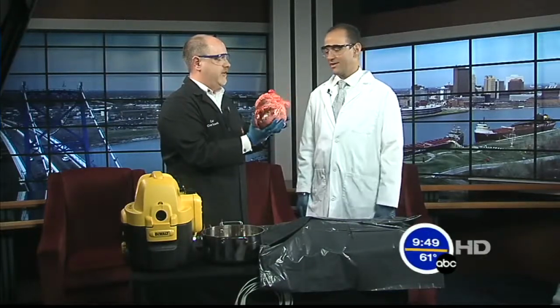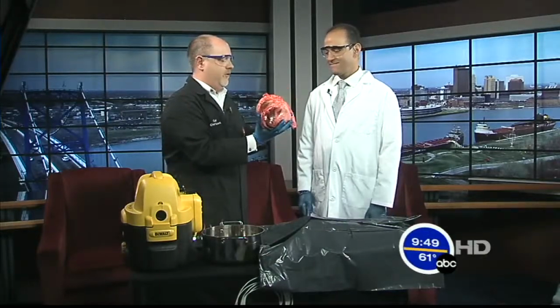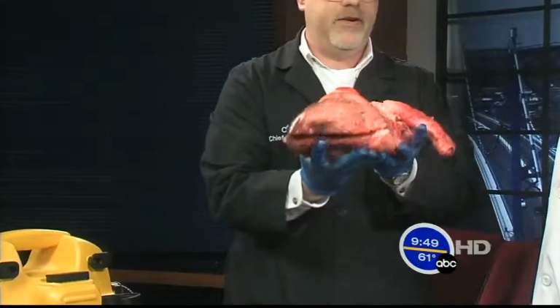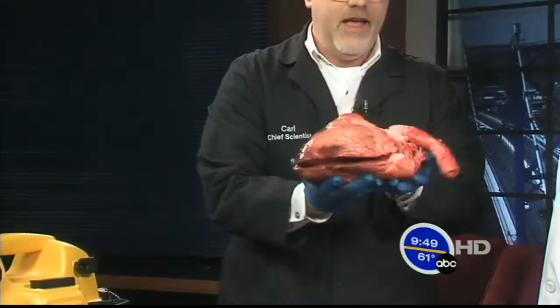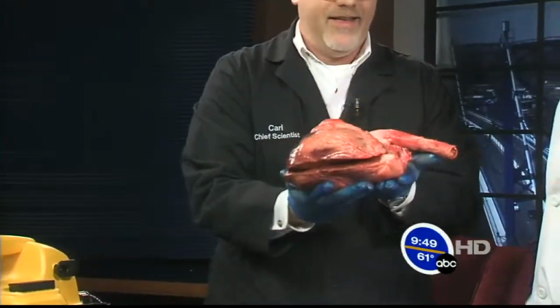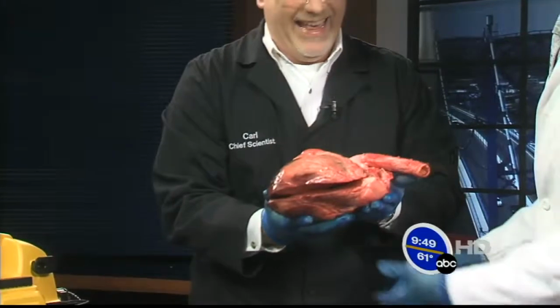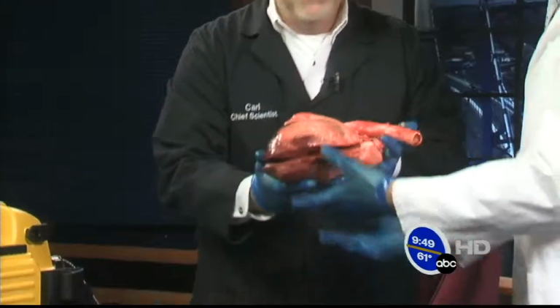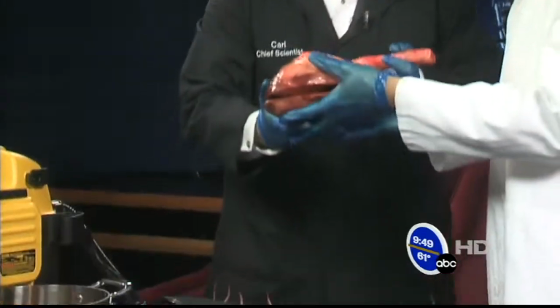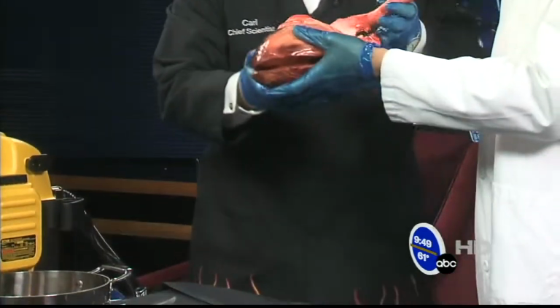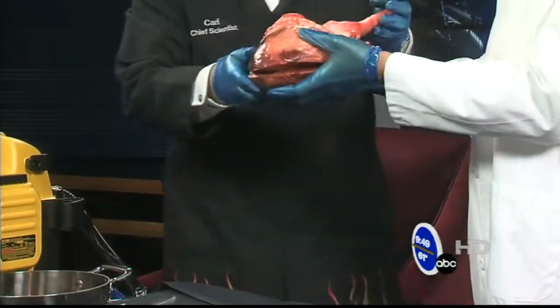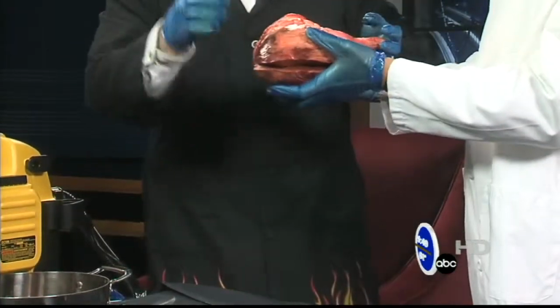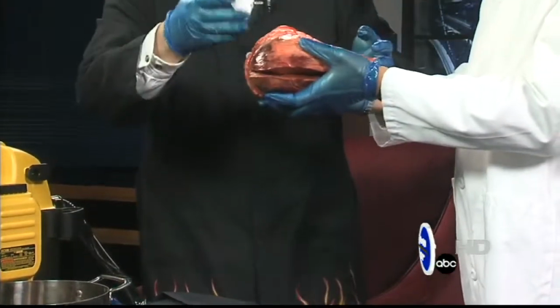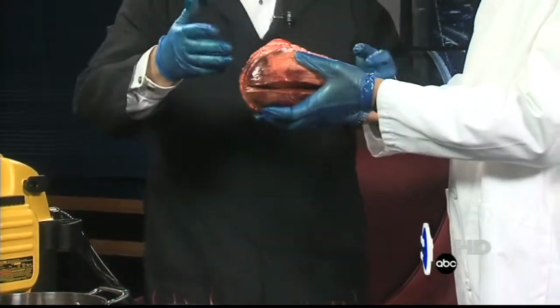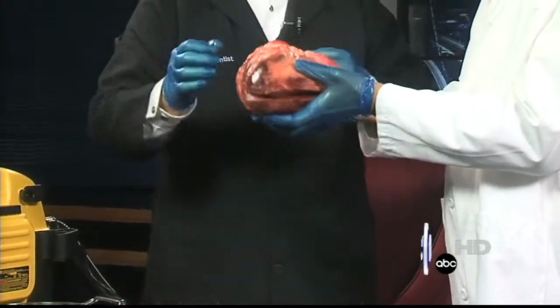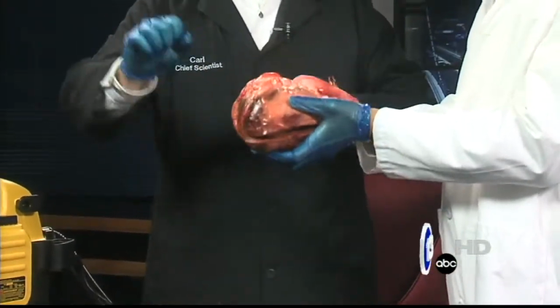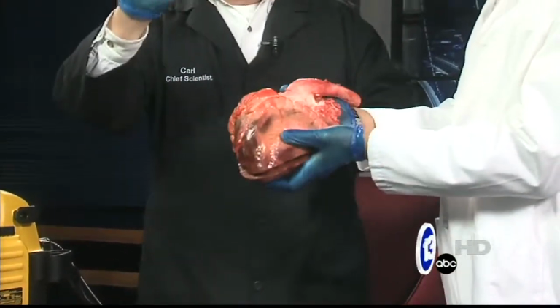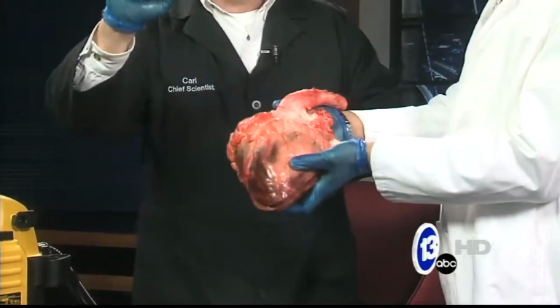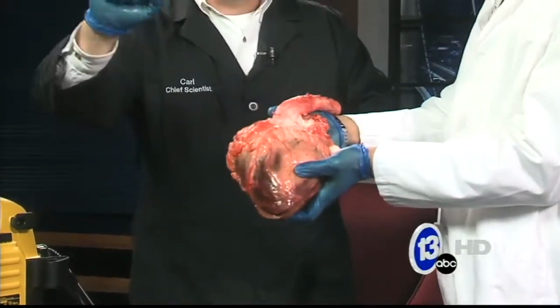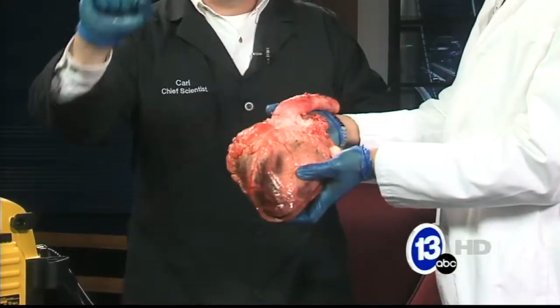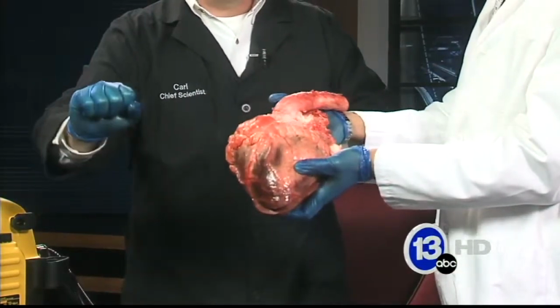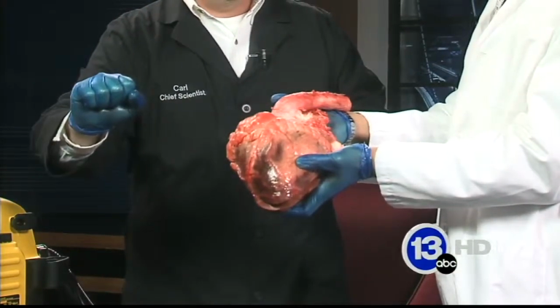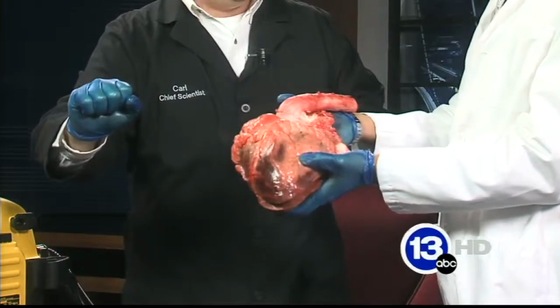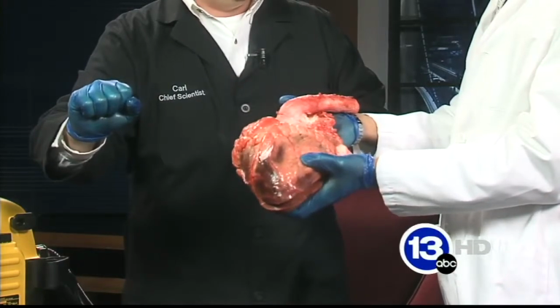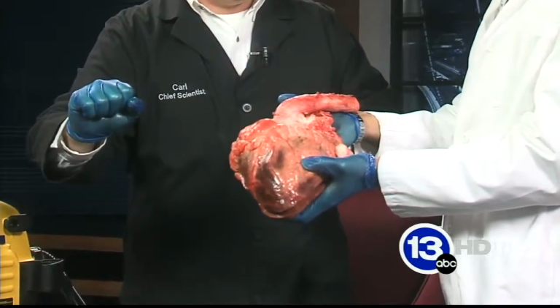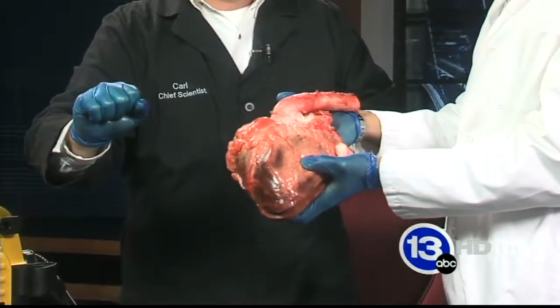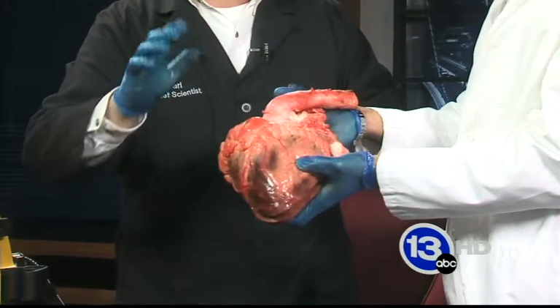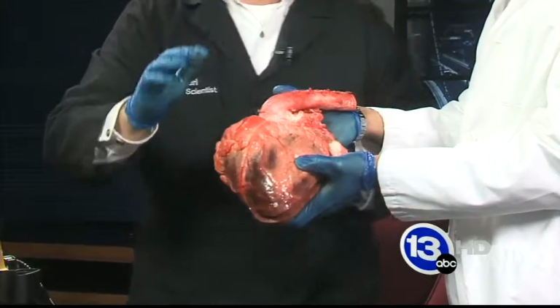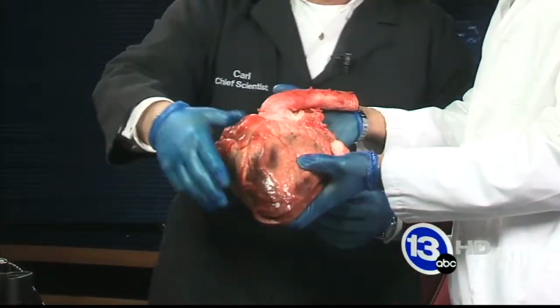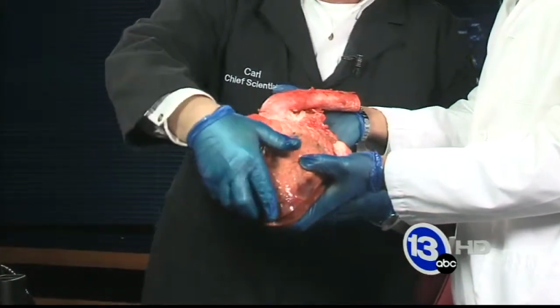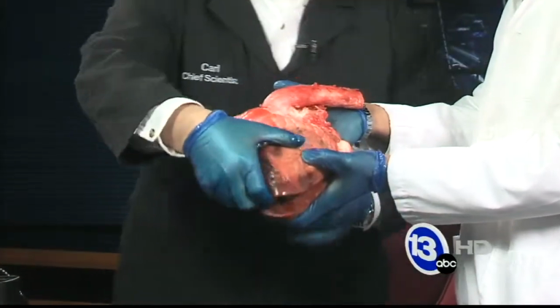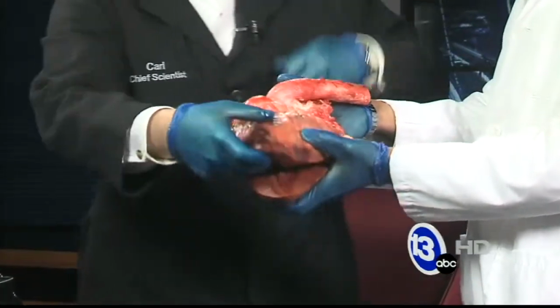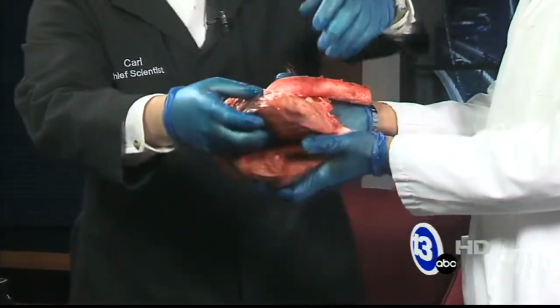Can you help me hold this? So this is a cow heart. Your heart, Tony, is about the size of your fist. It might be a little smaller — the Grinch. Okay.